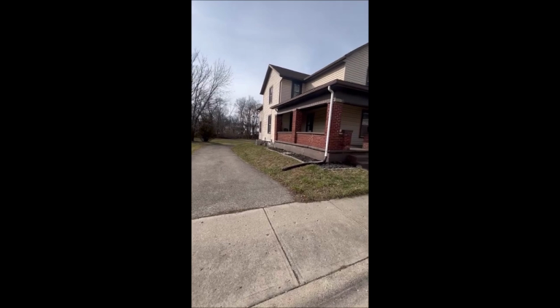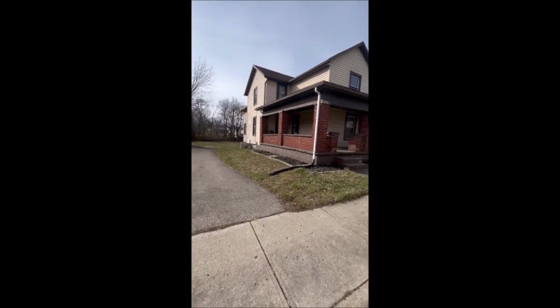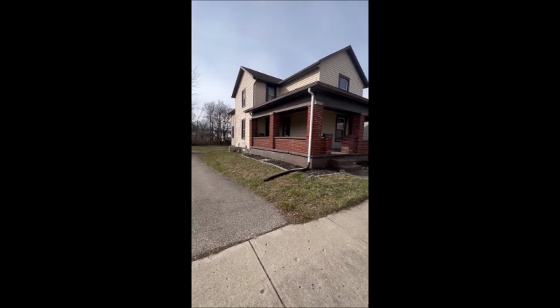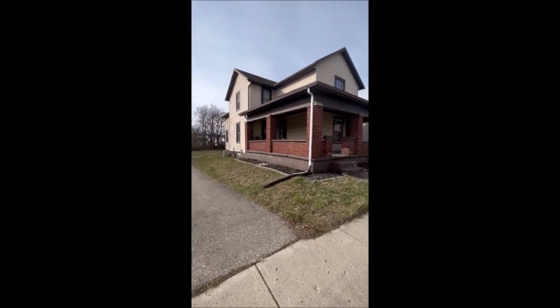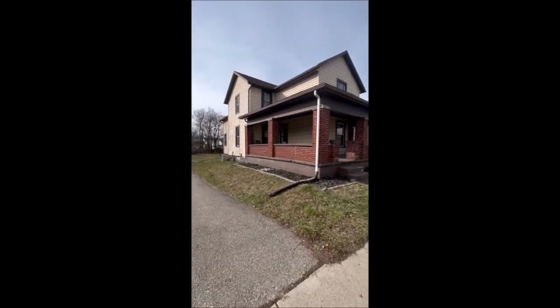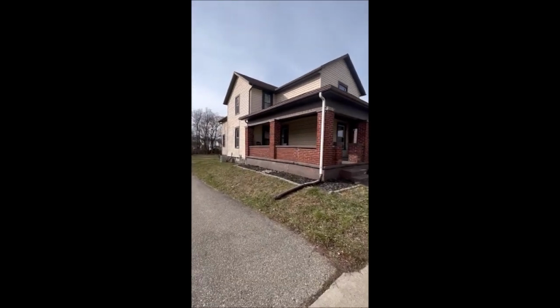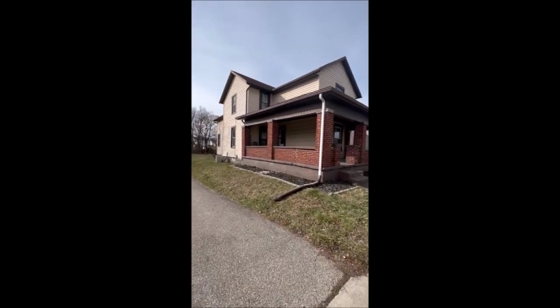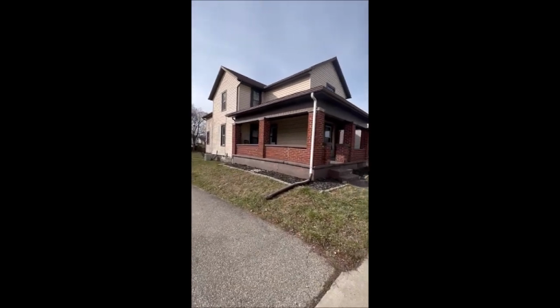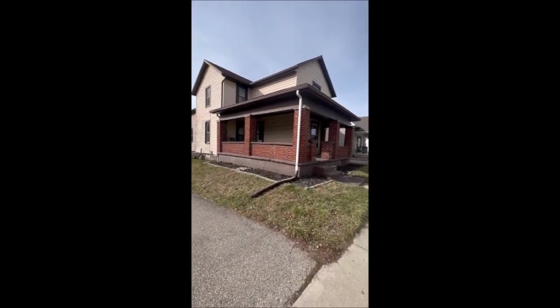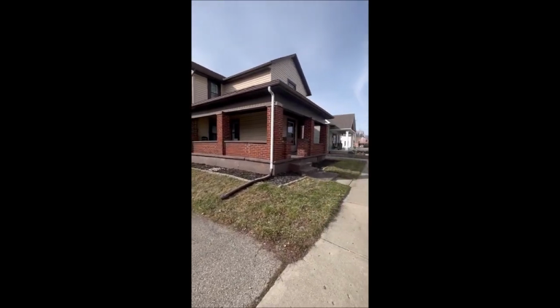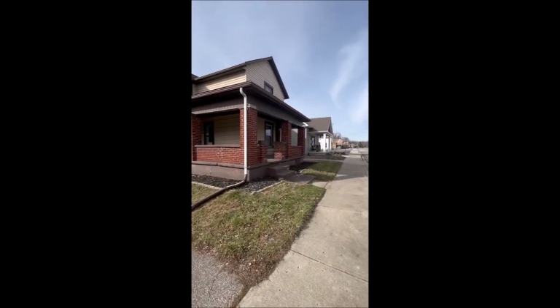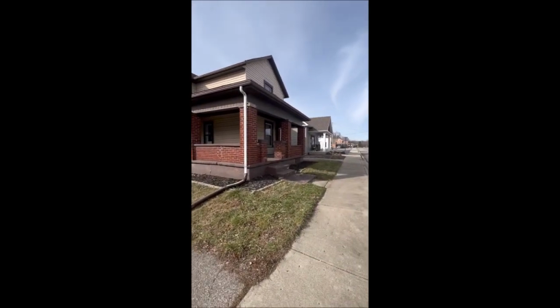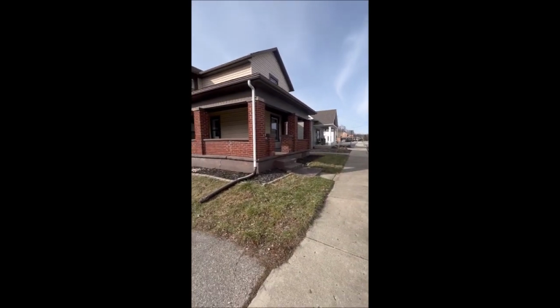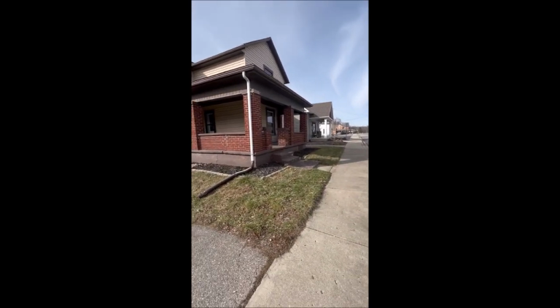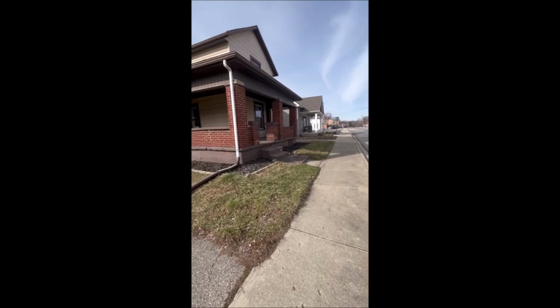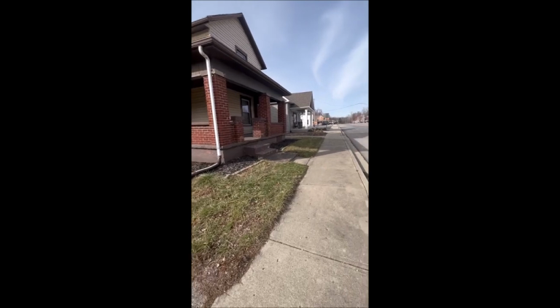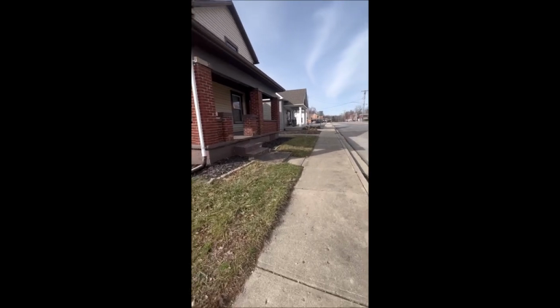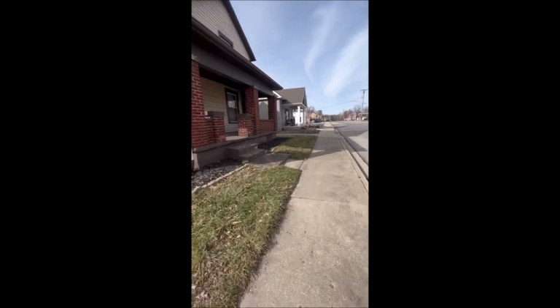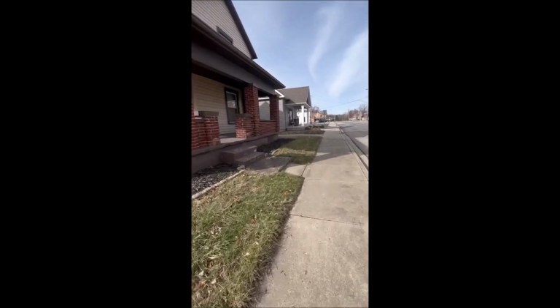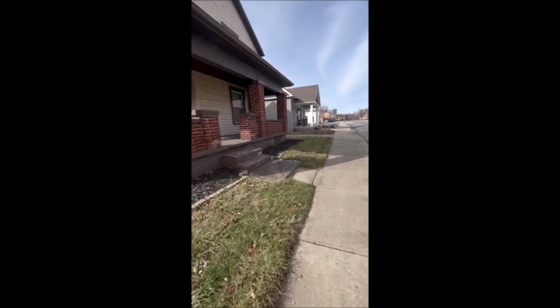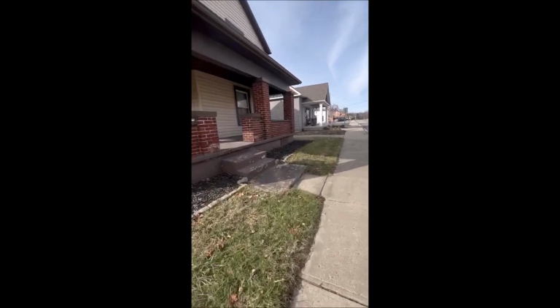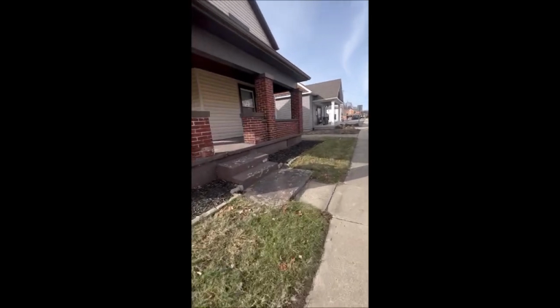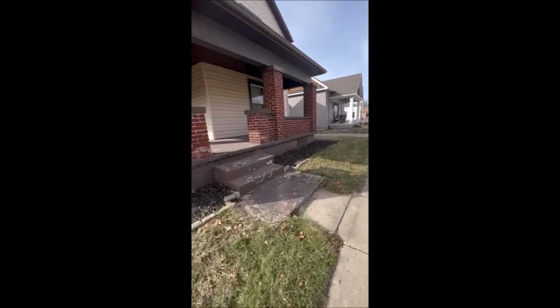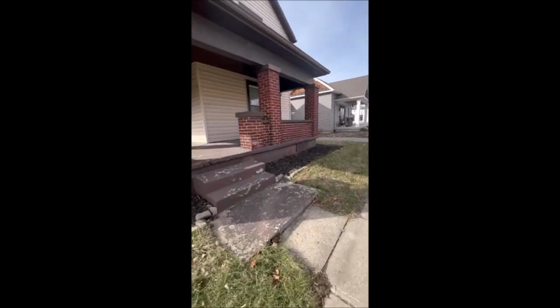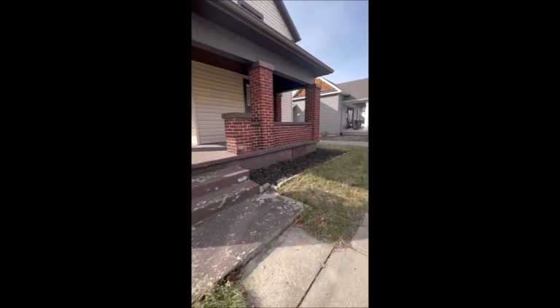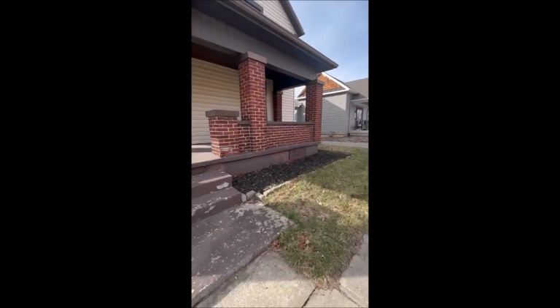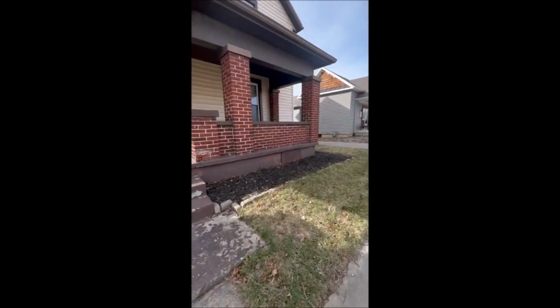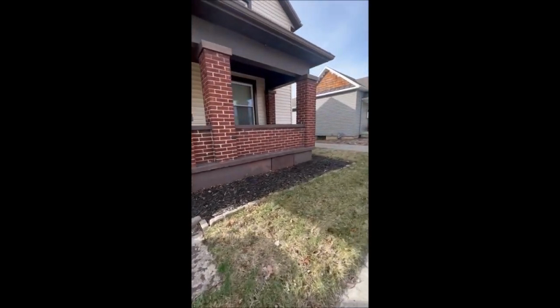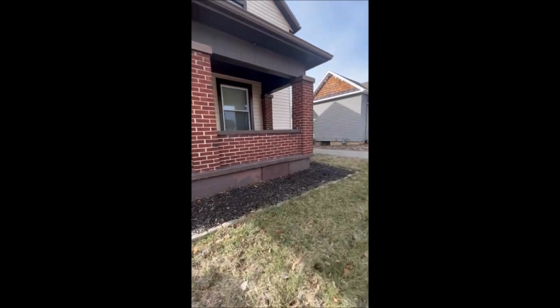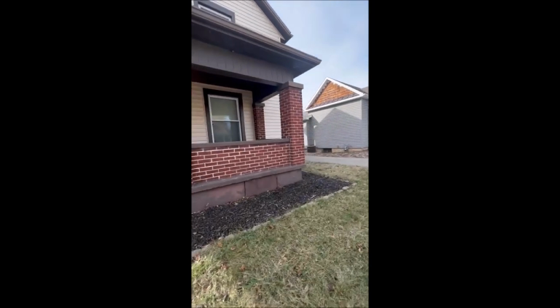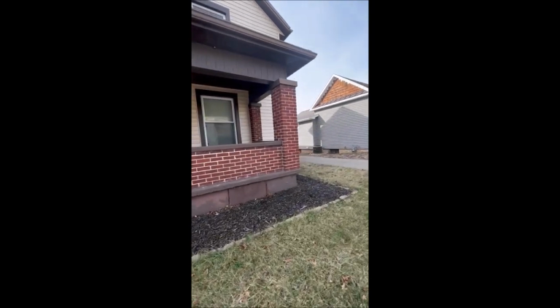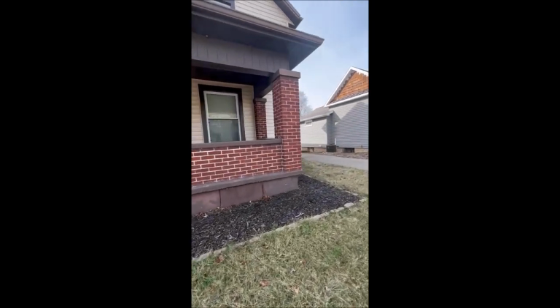It does have a really nice wraparound front porch. The home does have central air and sits on a full basement. Let's work our way around the outside of this property.